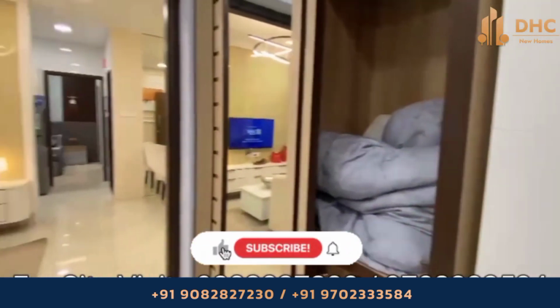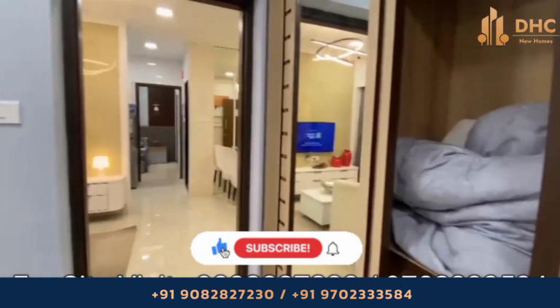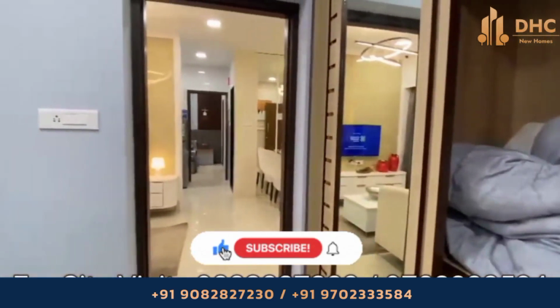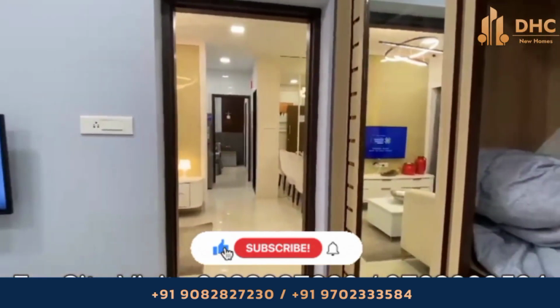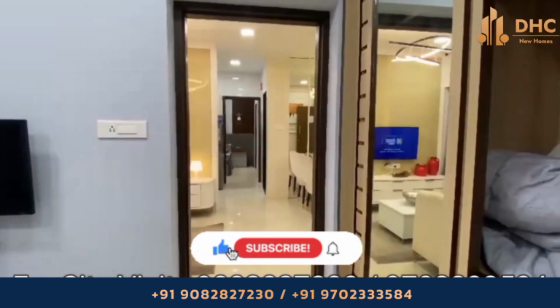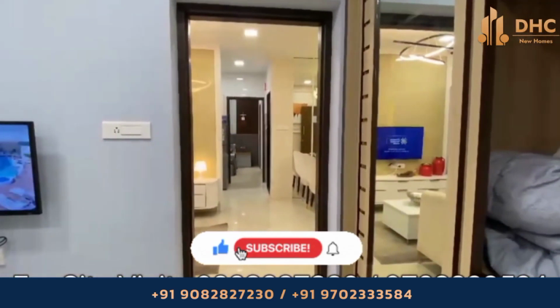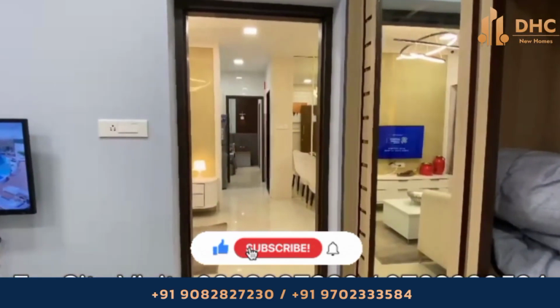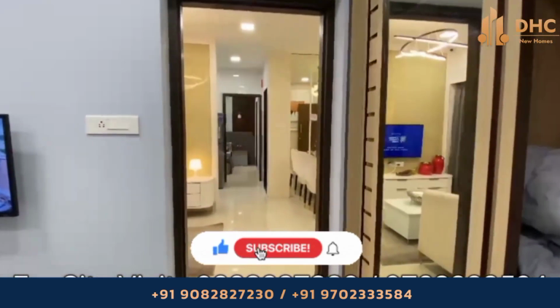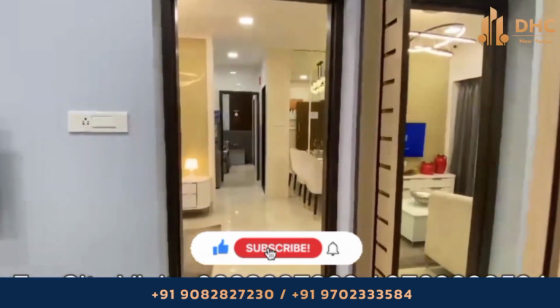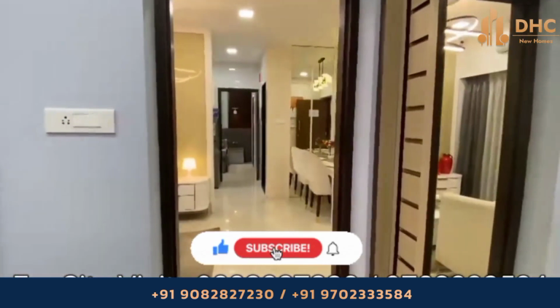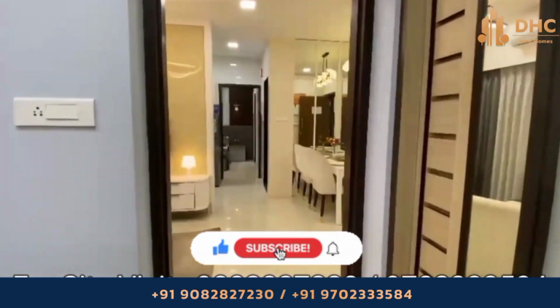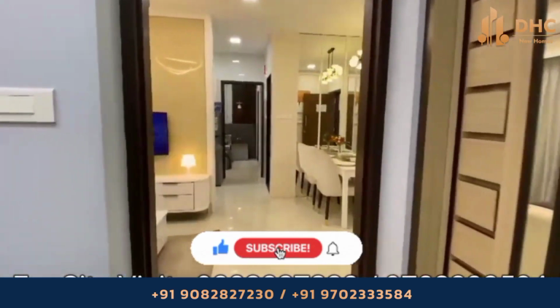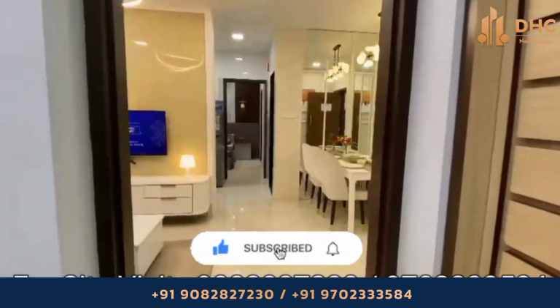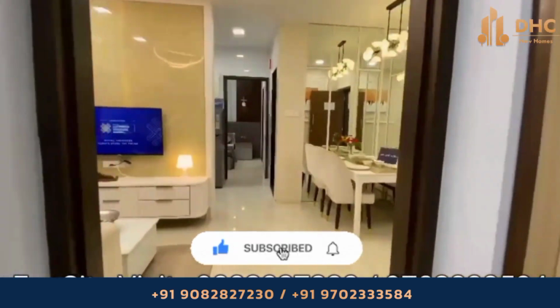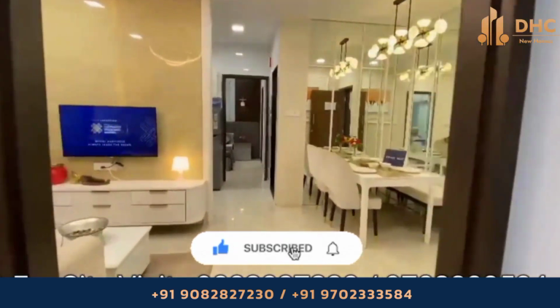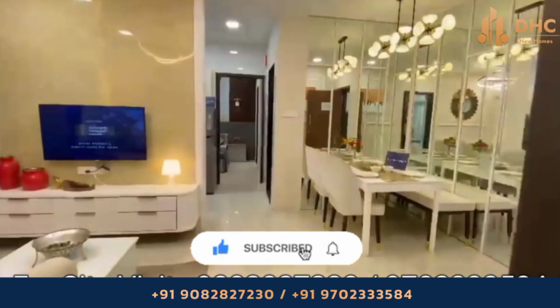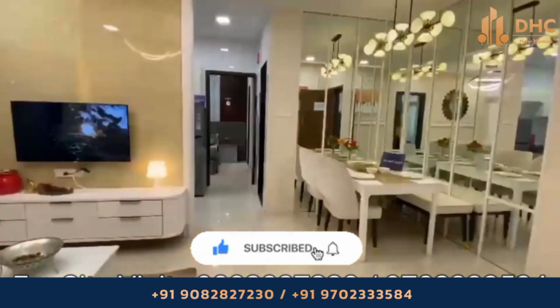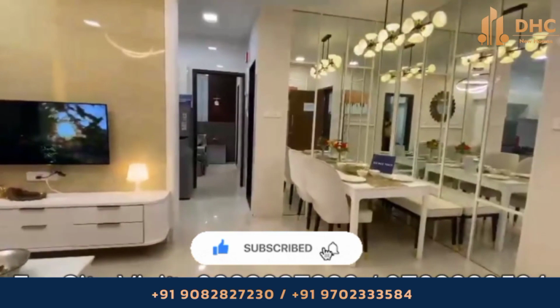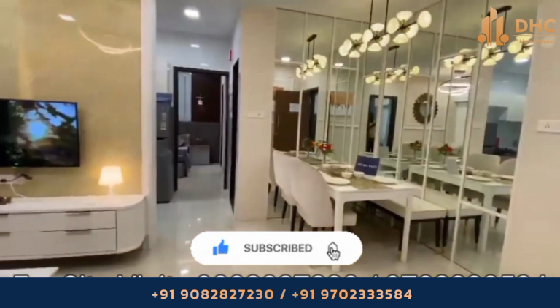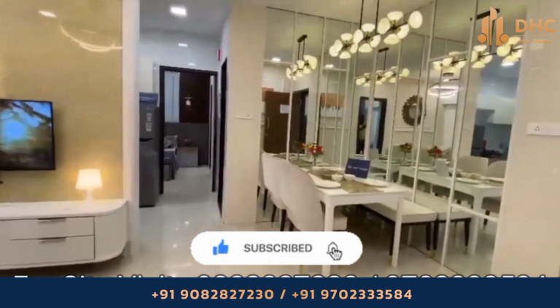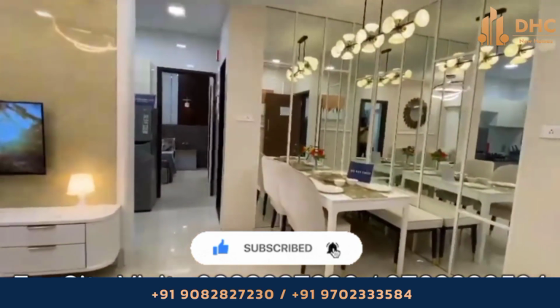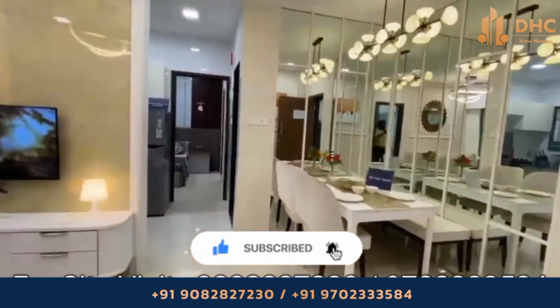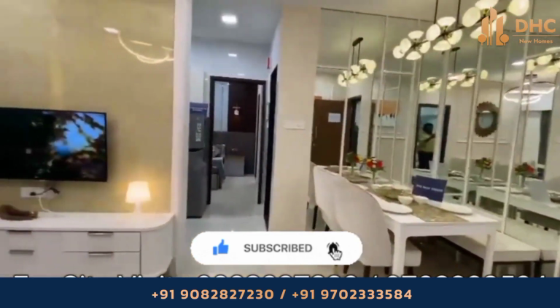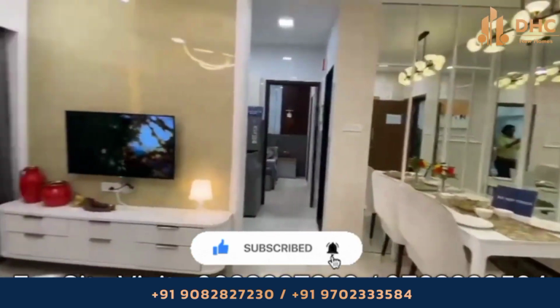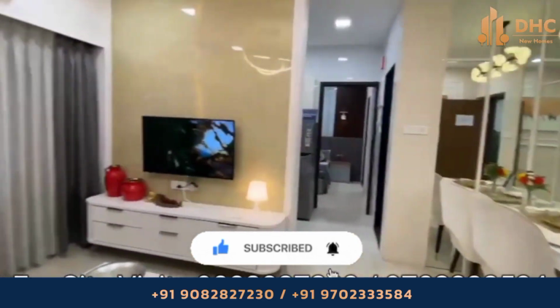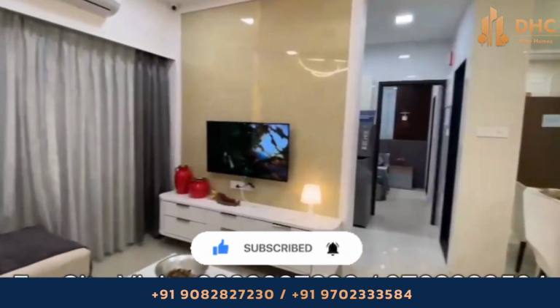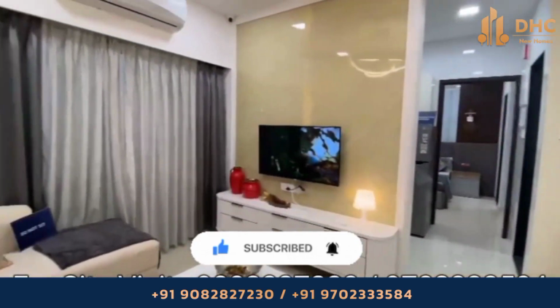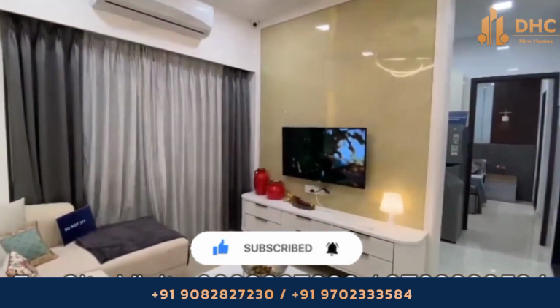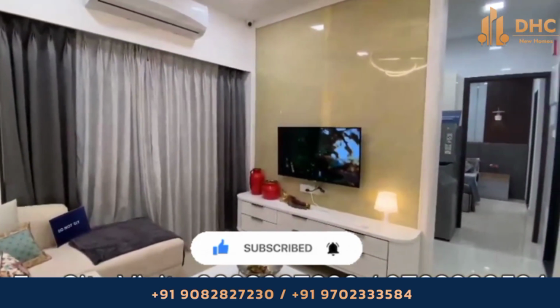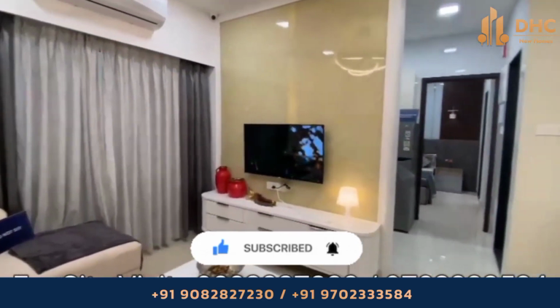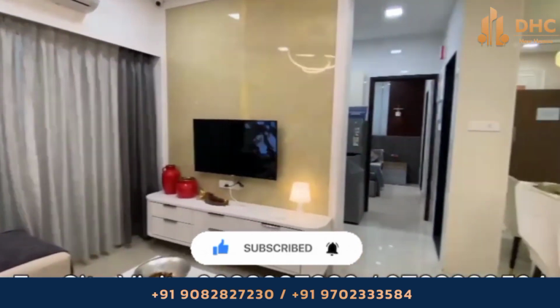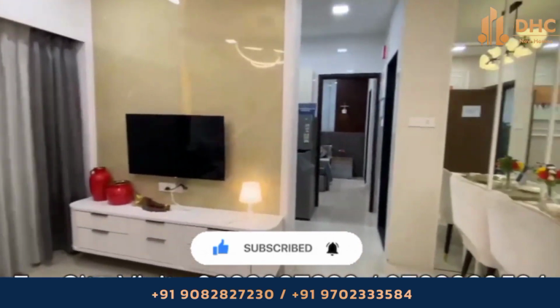For more information, call us on the given number and don't forget to subscribe to our channel DHC New Homes for more updates about real estate projects in Mumbai.